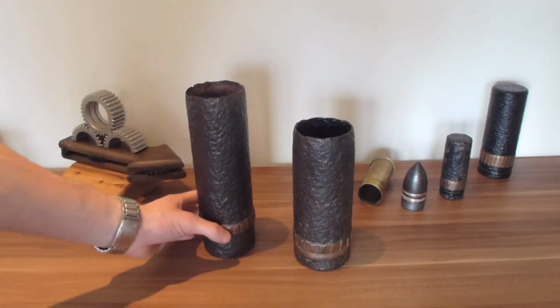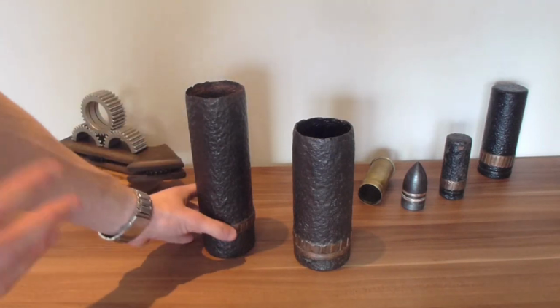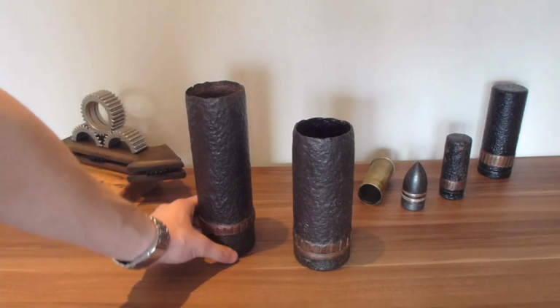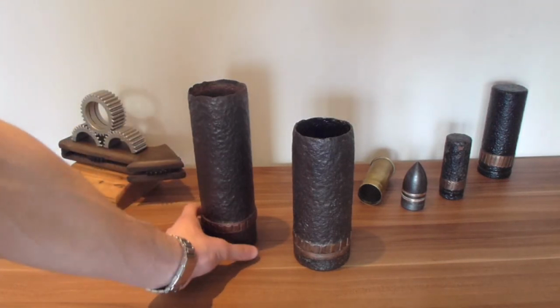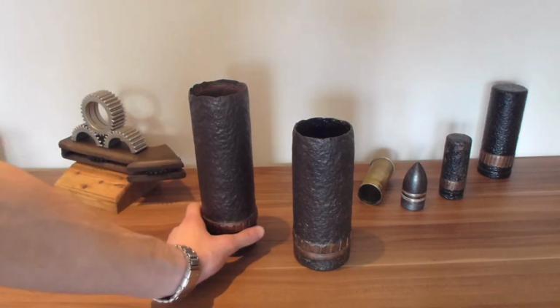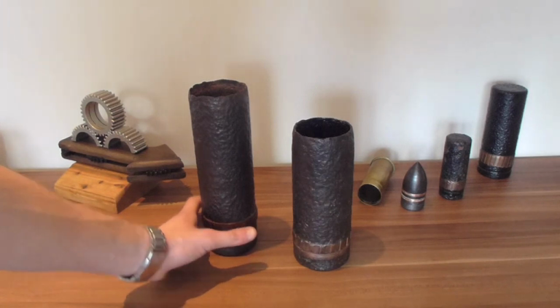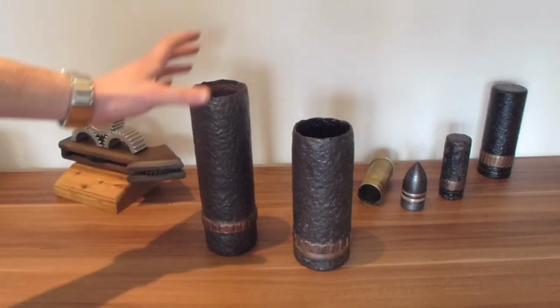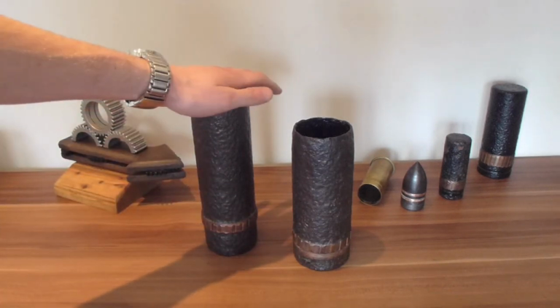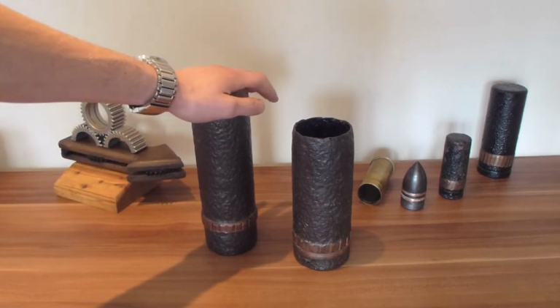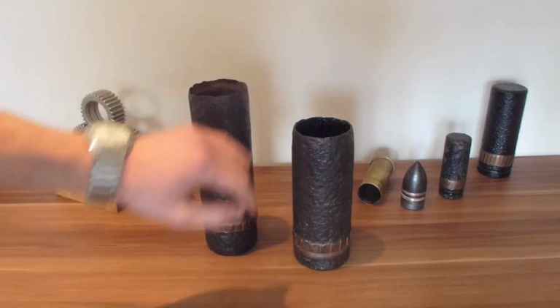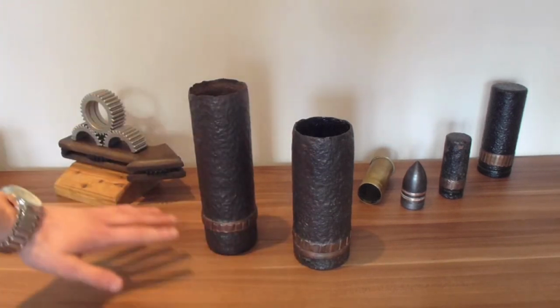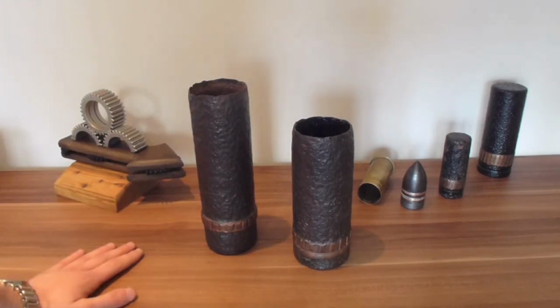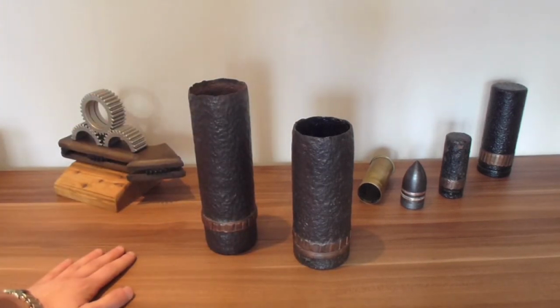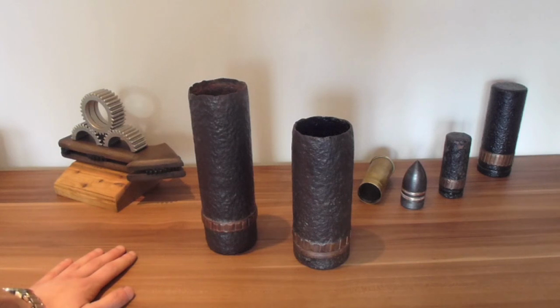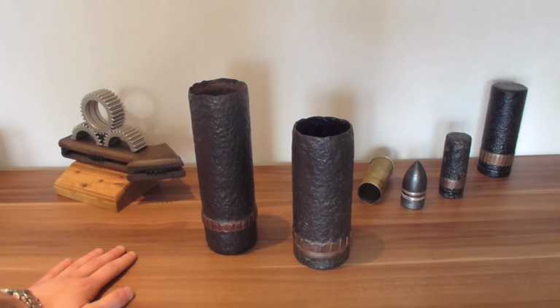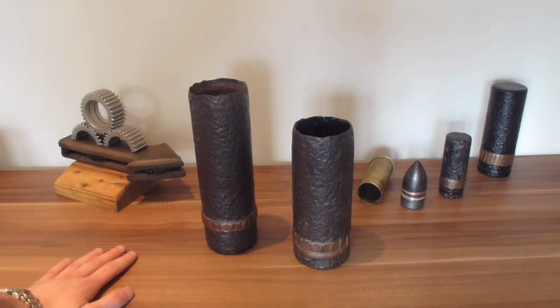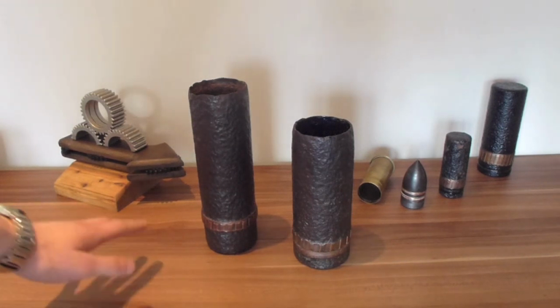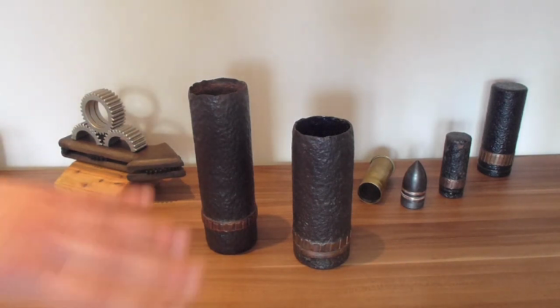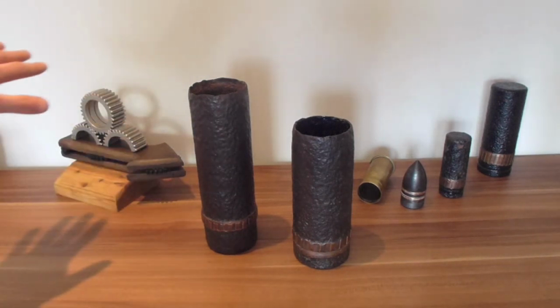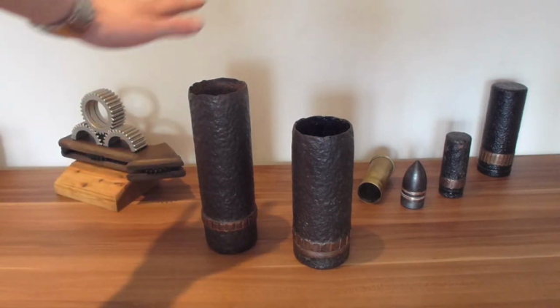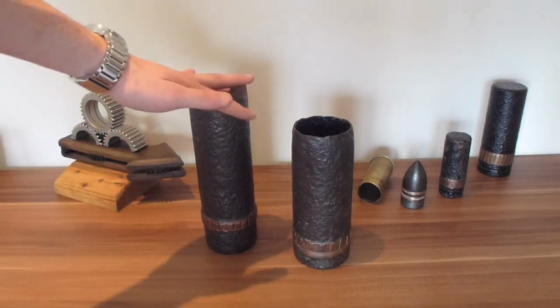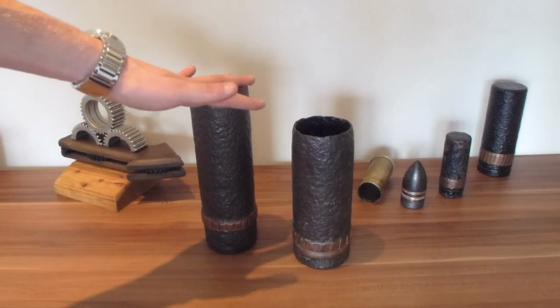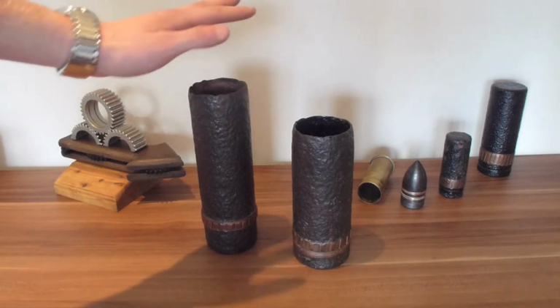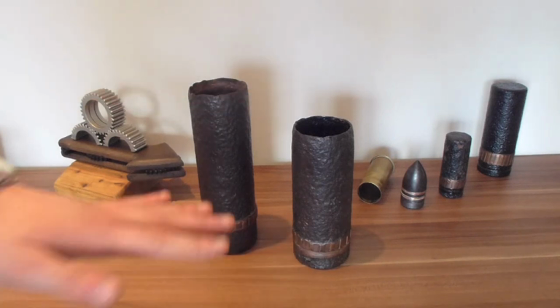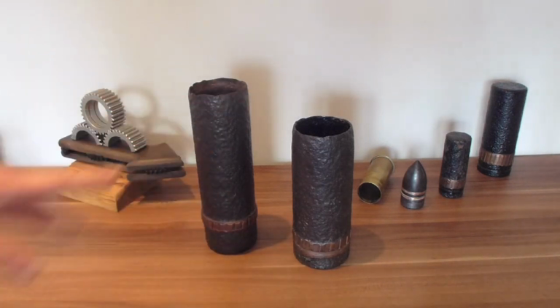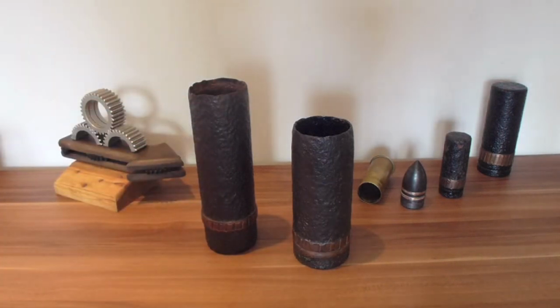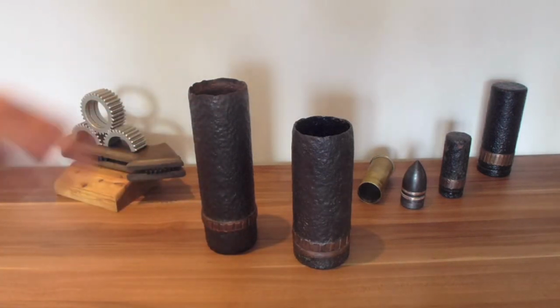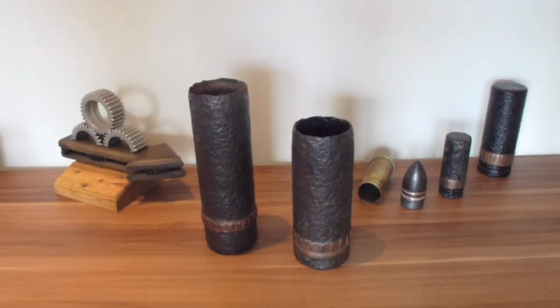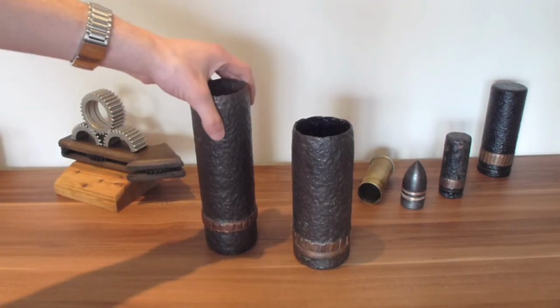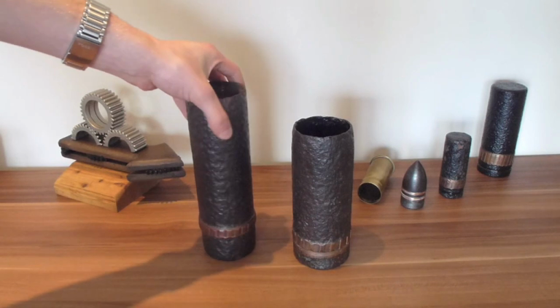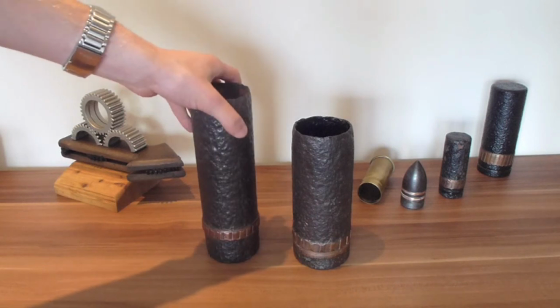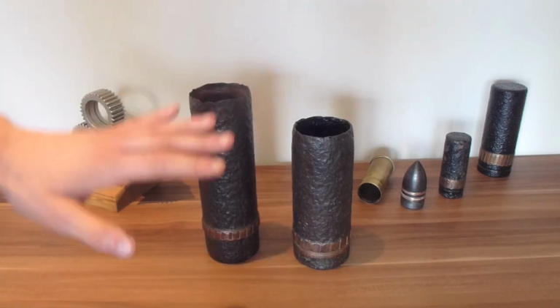Don't worry though — this gunpowder is 100 years old. It's been out in a field and it's completely useless and harmless; it would not ignite. It's got no chance of igniting, just to clarify that it's not dangerous. So don't go worrying that it might be live, because it's not.